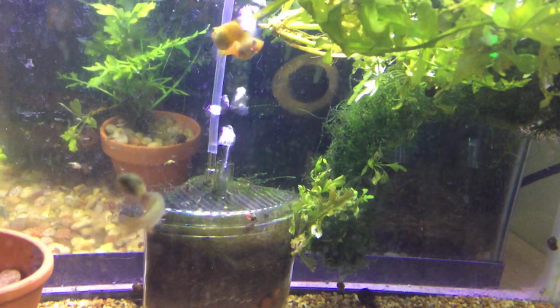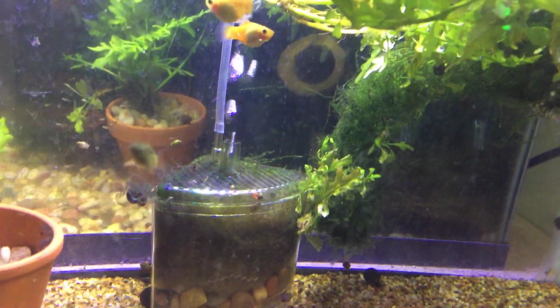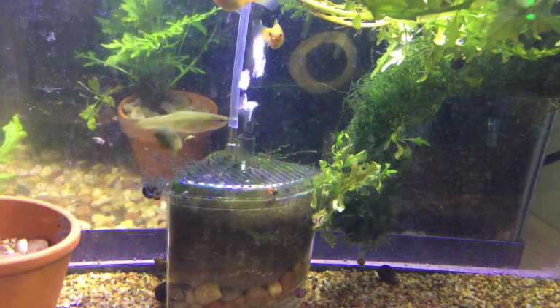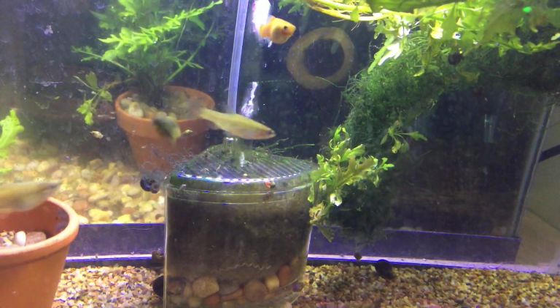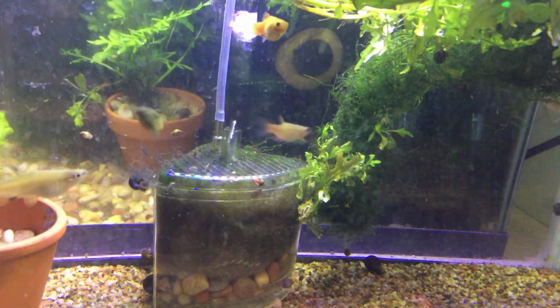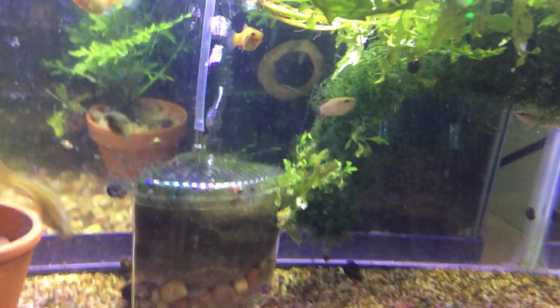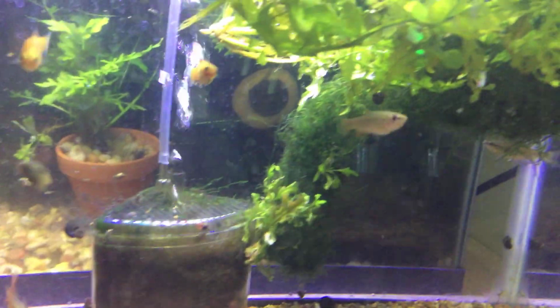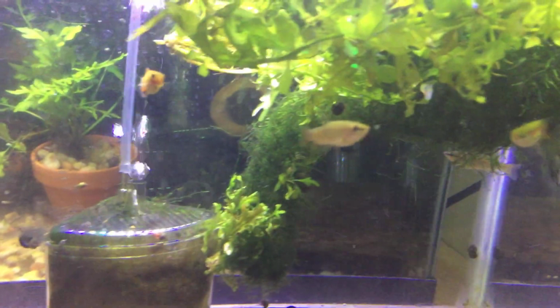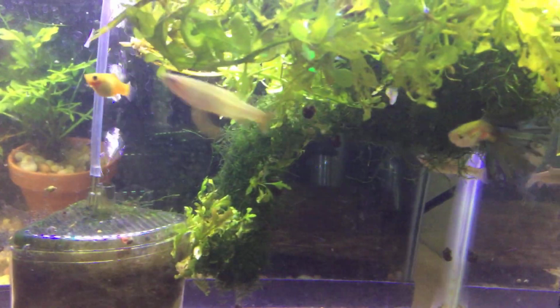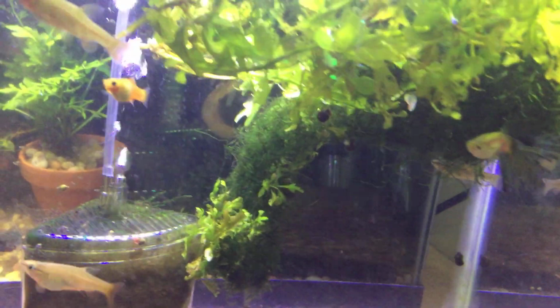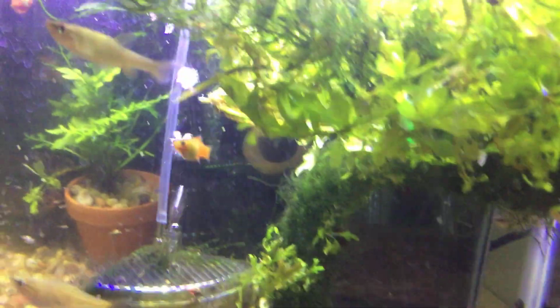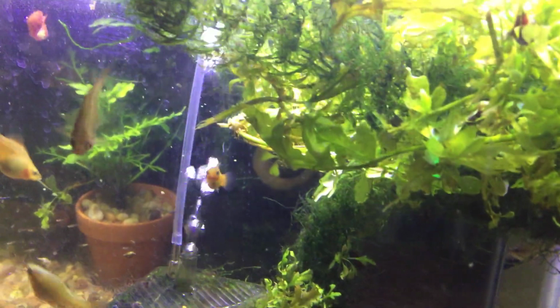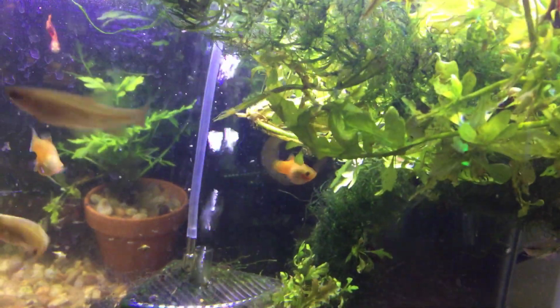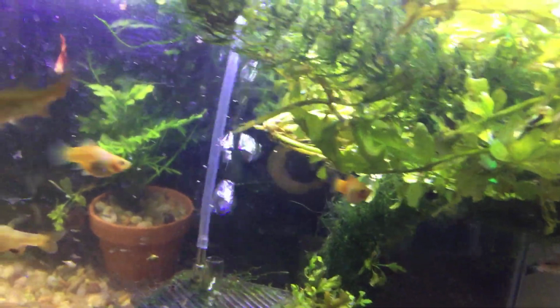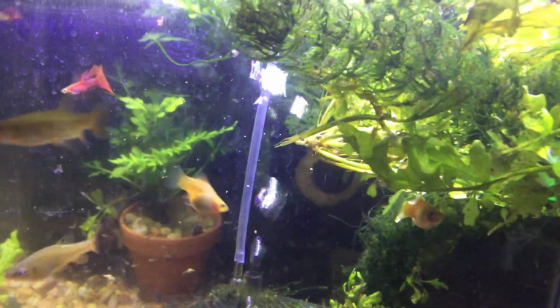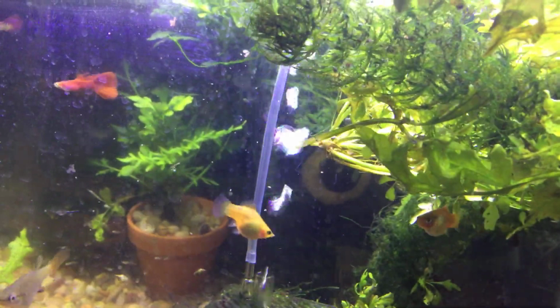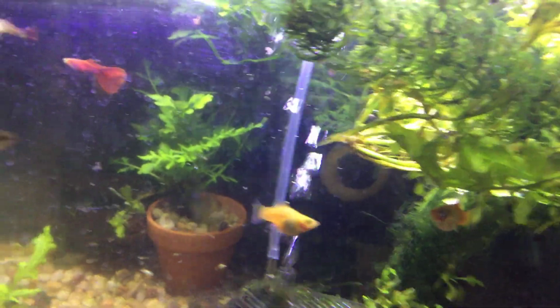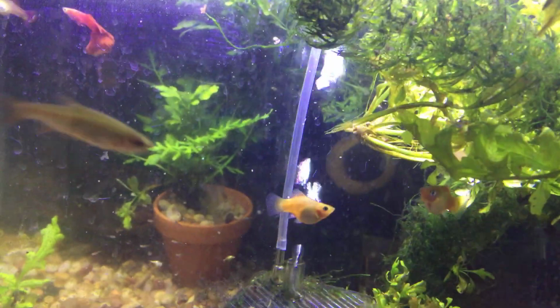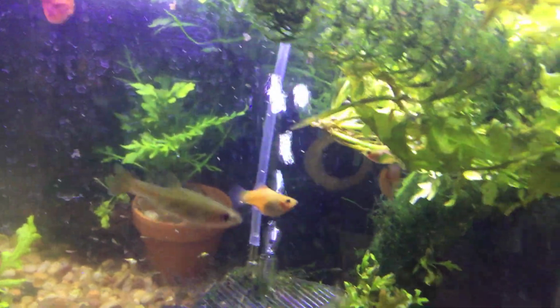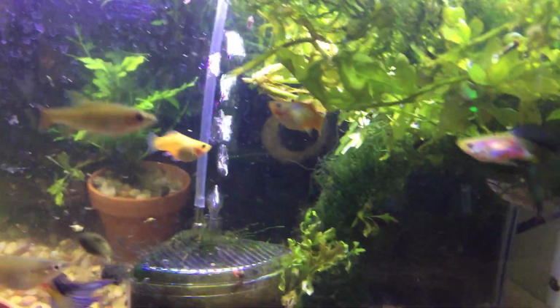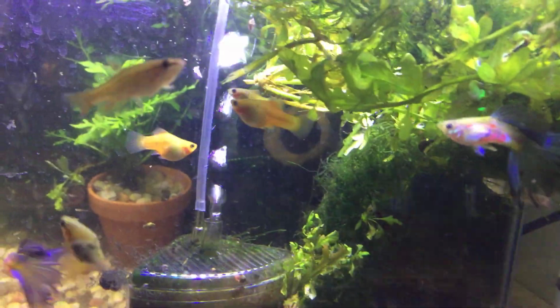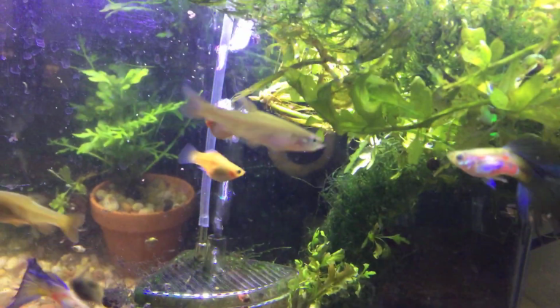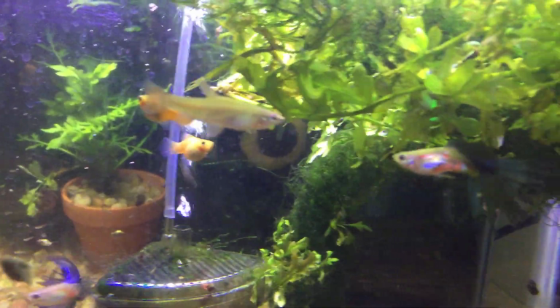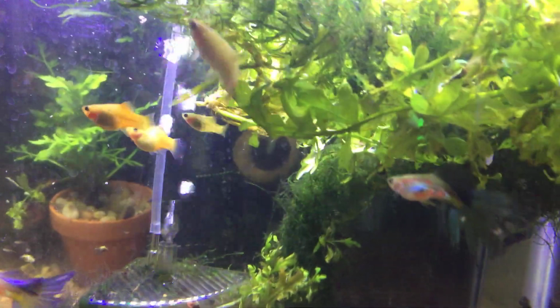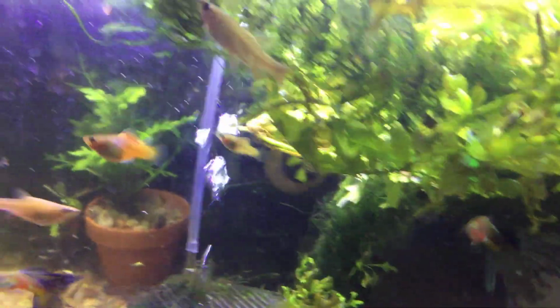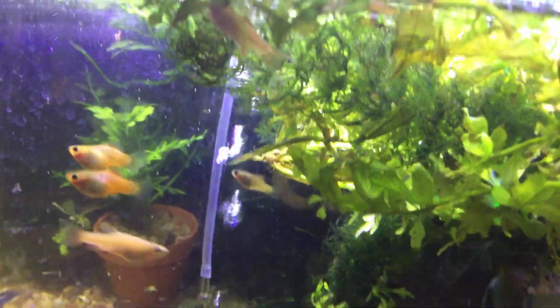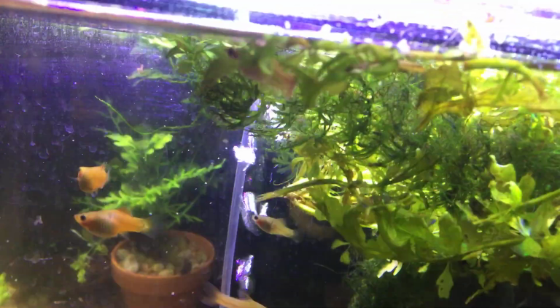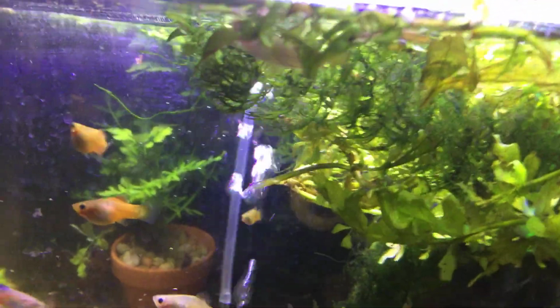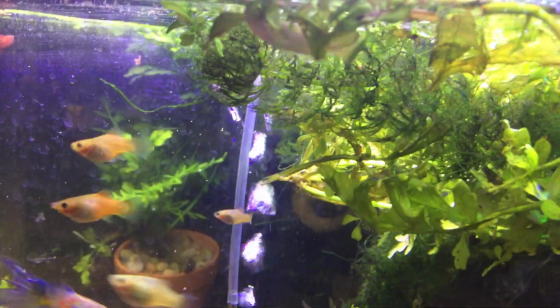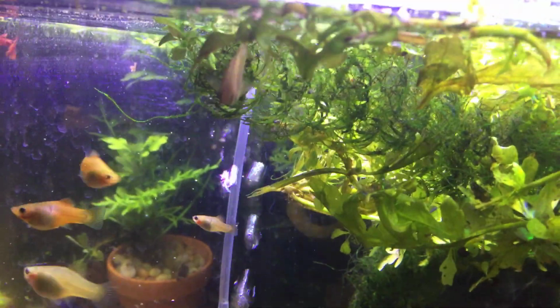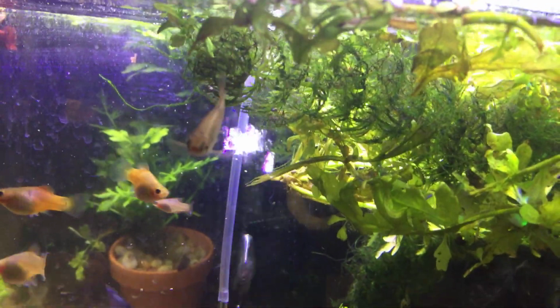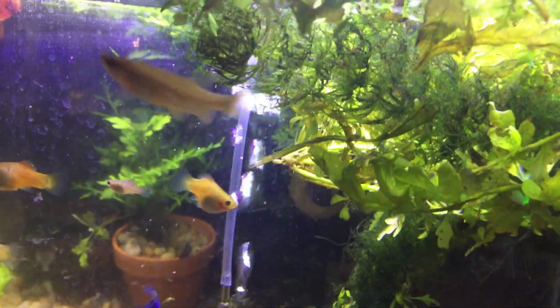All right, this is an attempt to get some clear footage of Splash Tetris. That's the fish I'm tracking, up top eating.